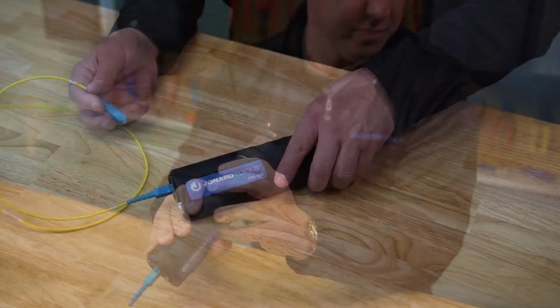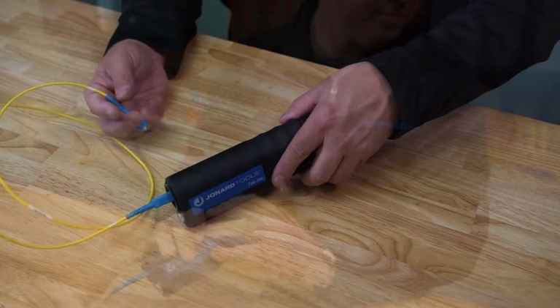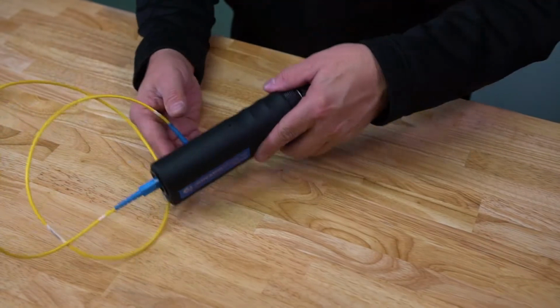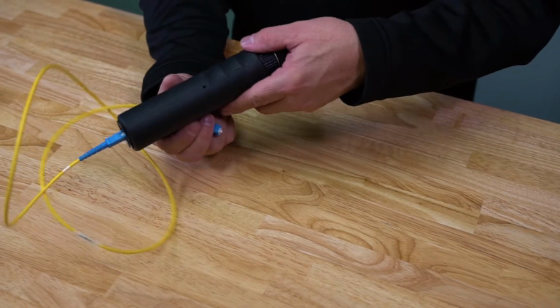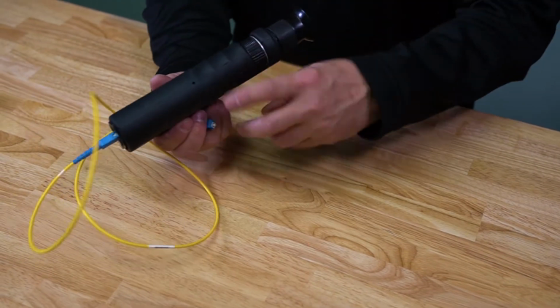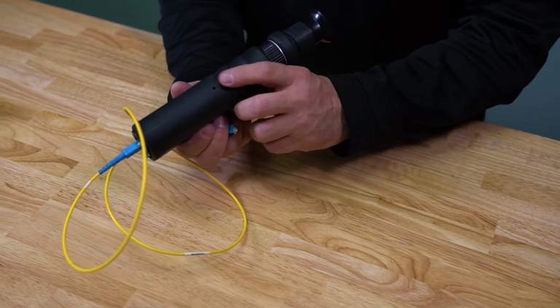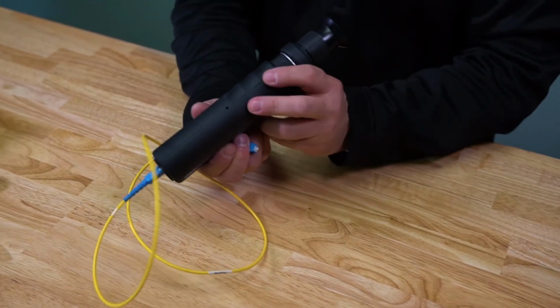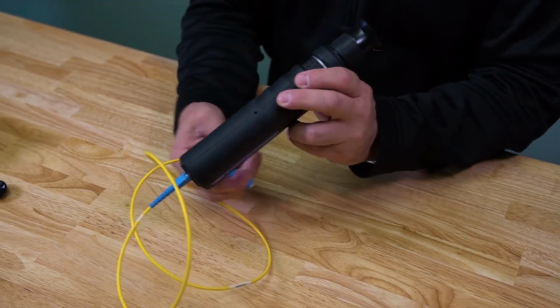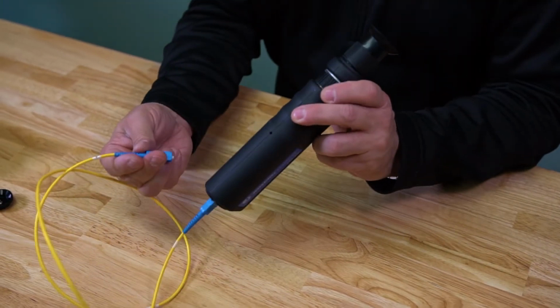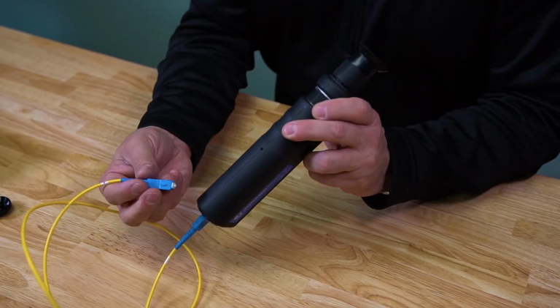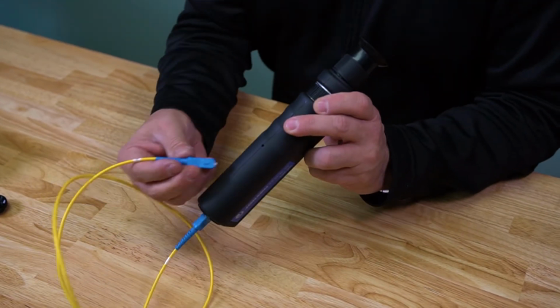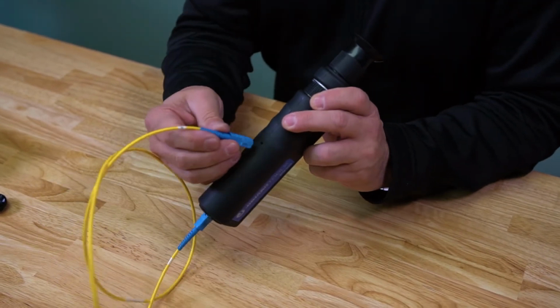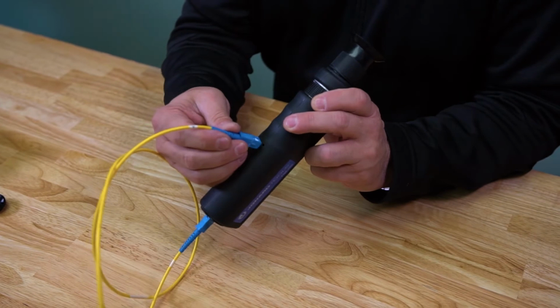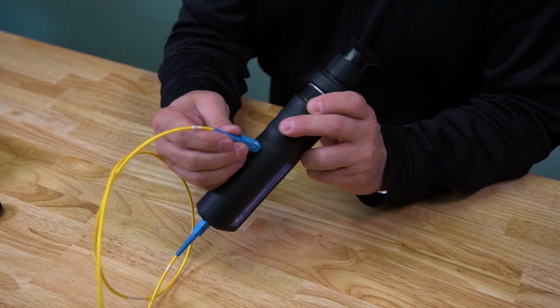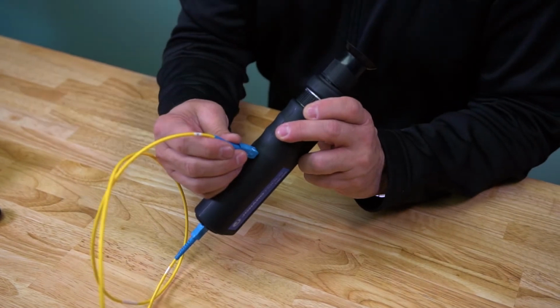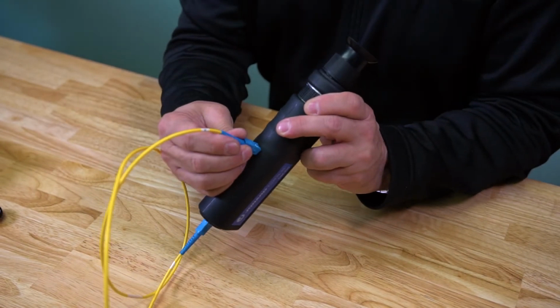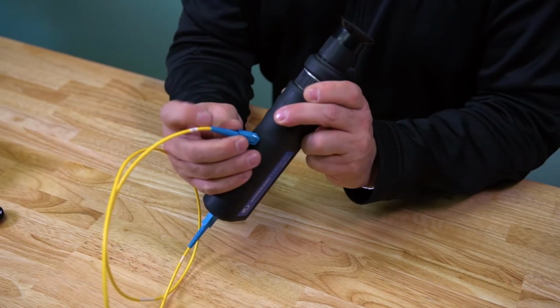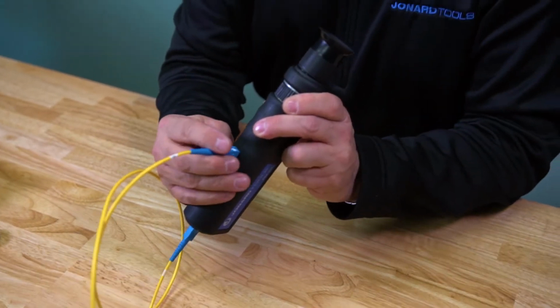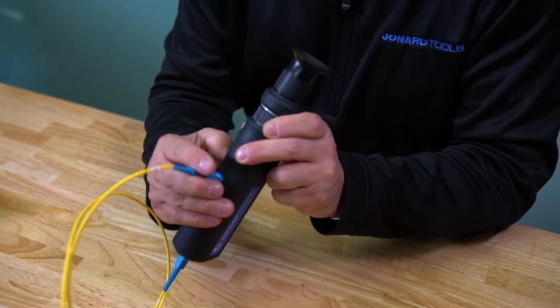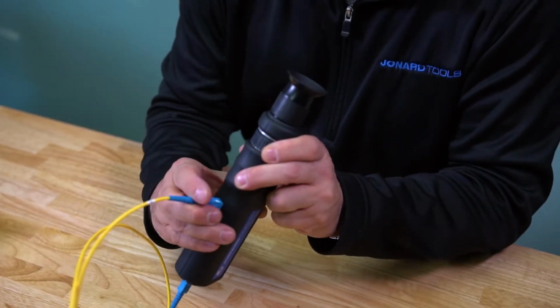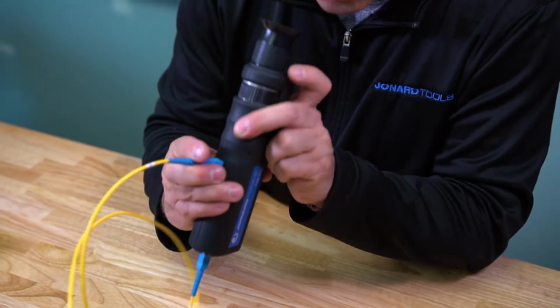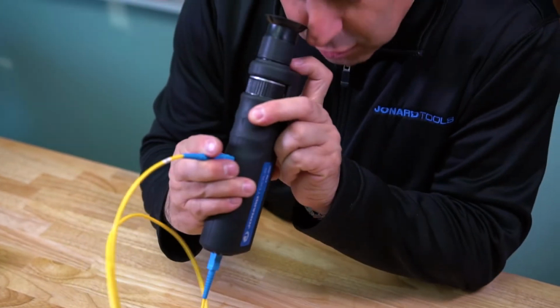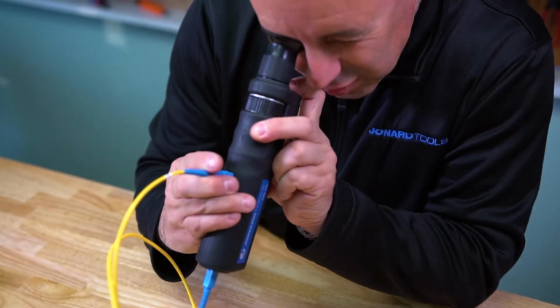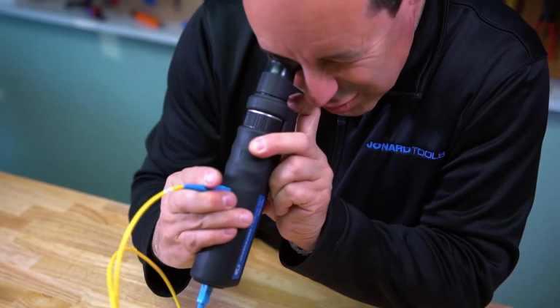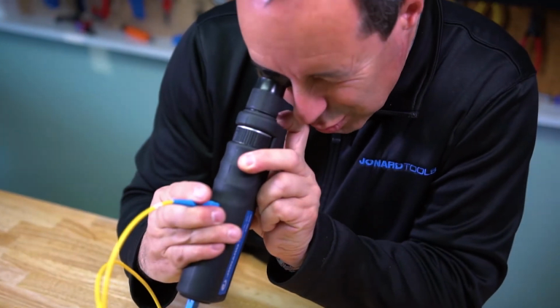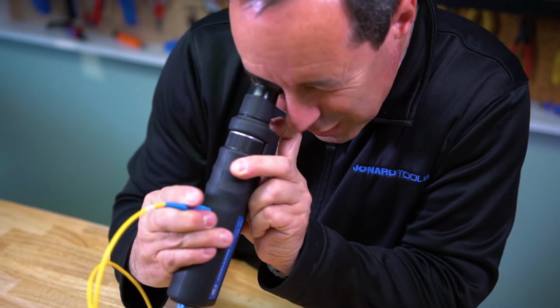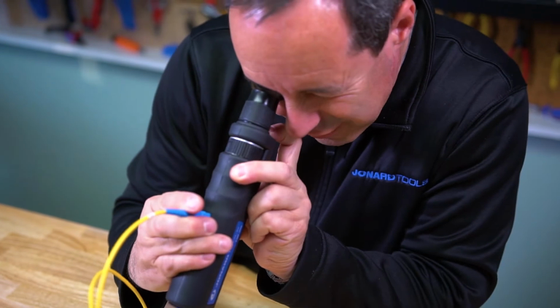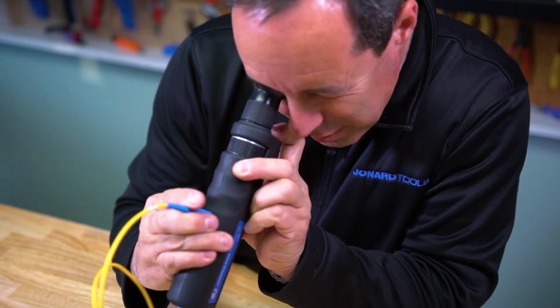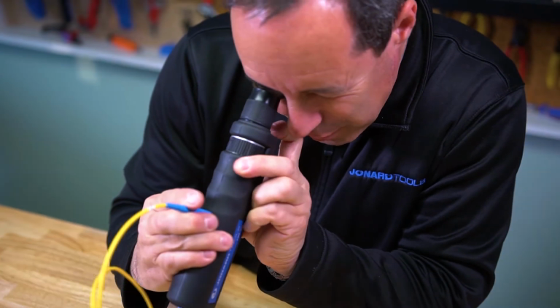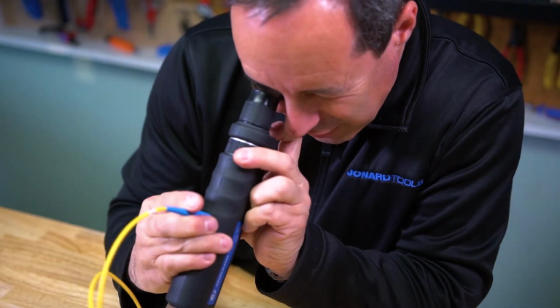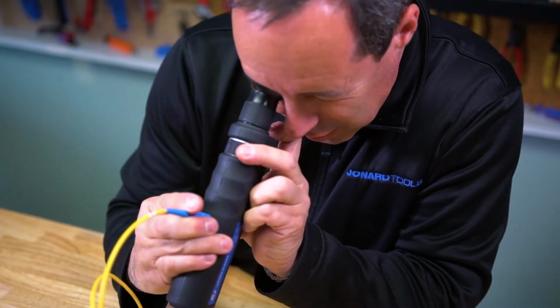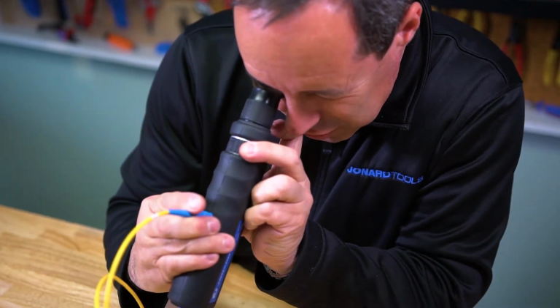These microscopes come with a light port that allows the user to insert the opposite end of the fiber into the microscope to illuminate the fiber for better fiber location.